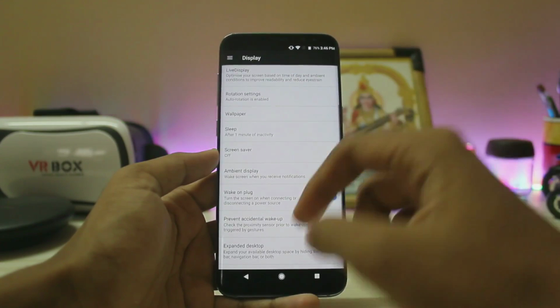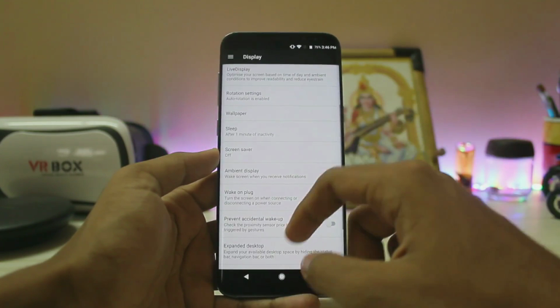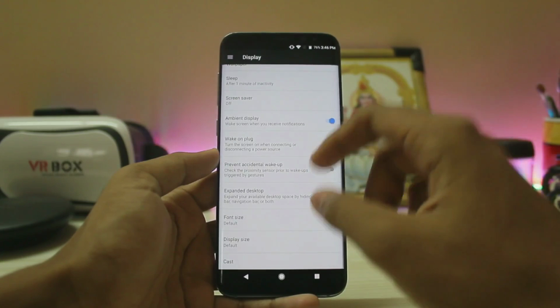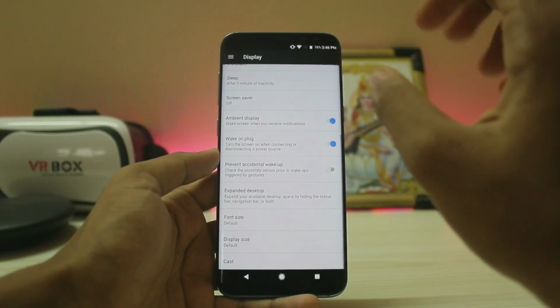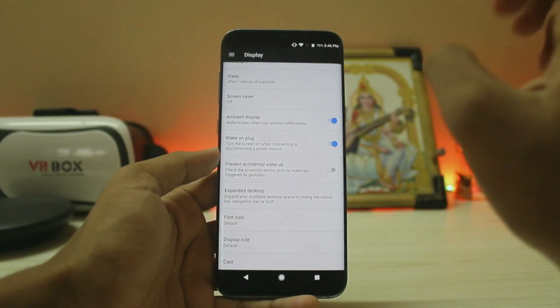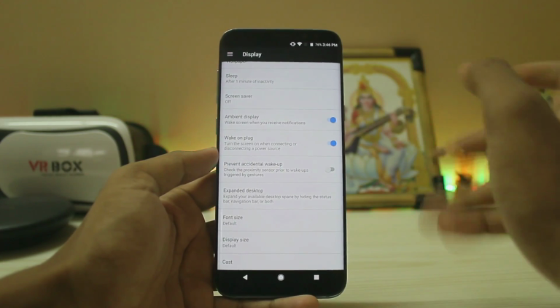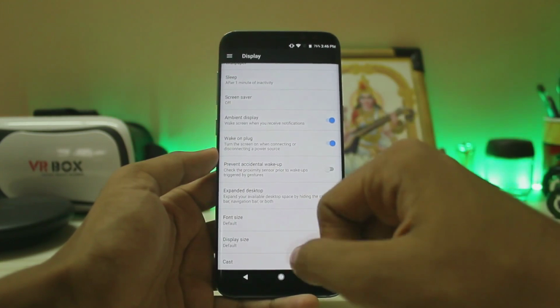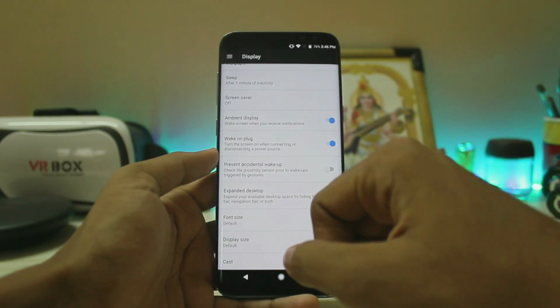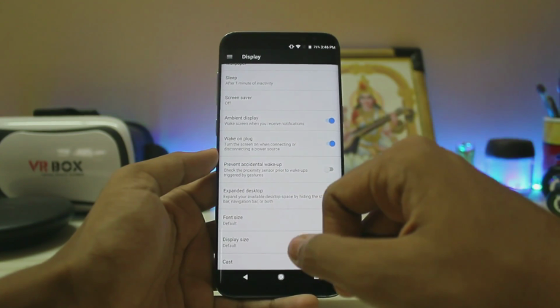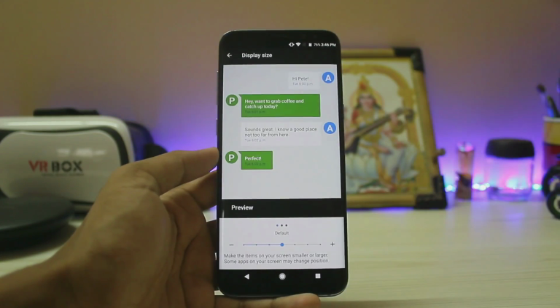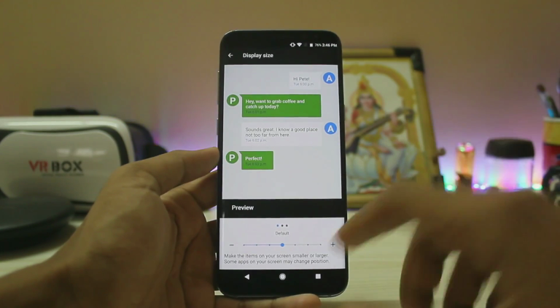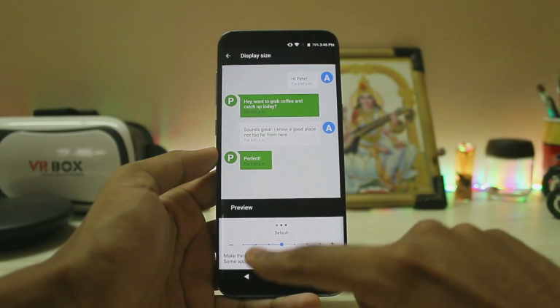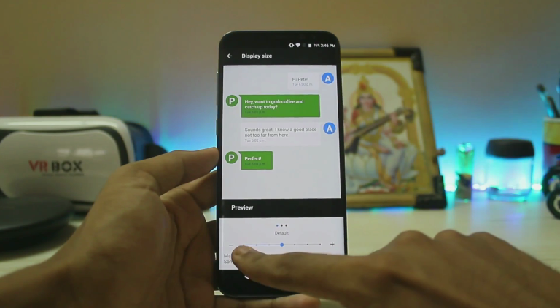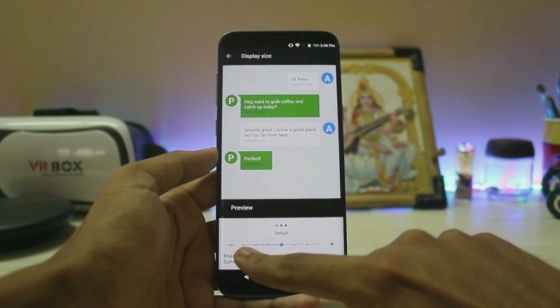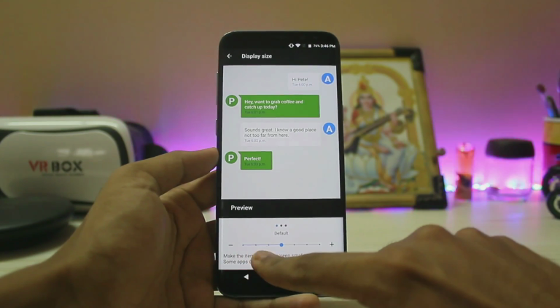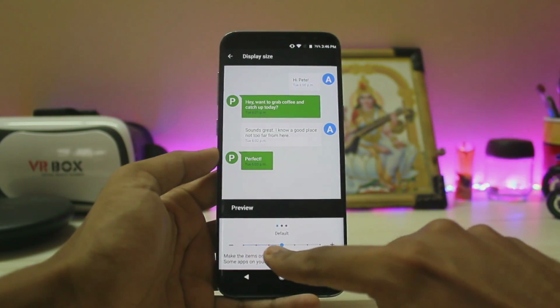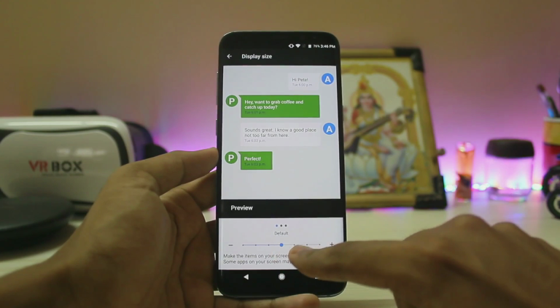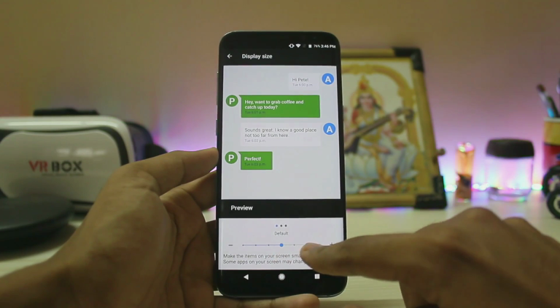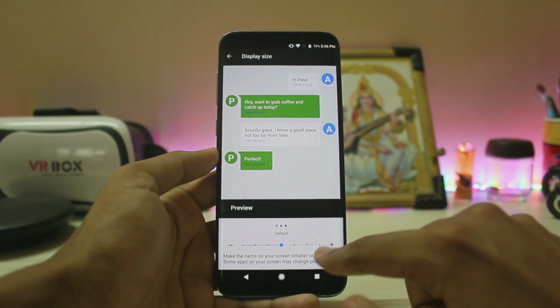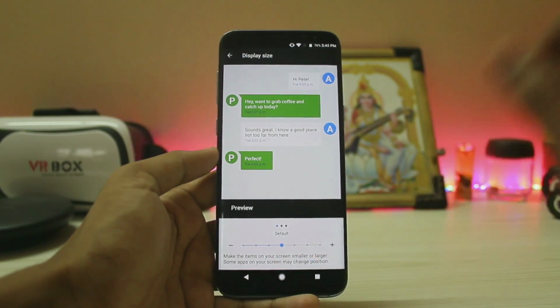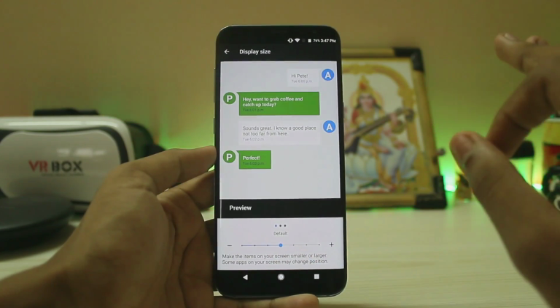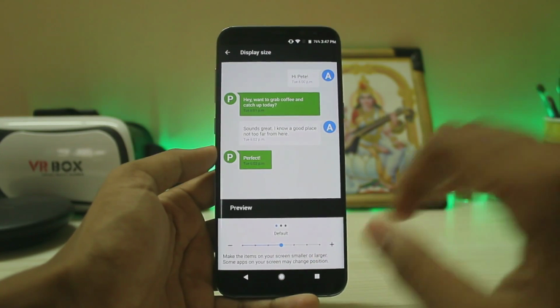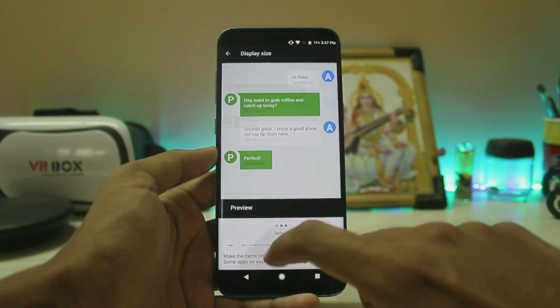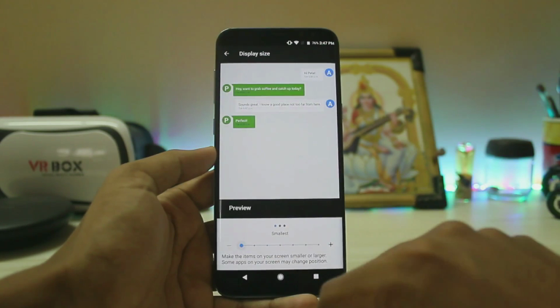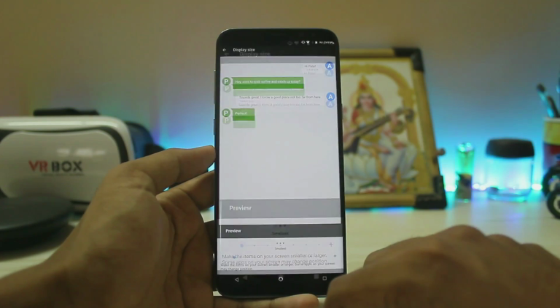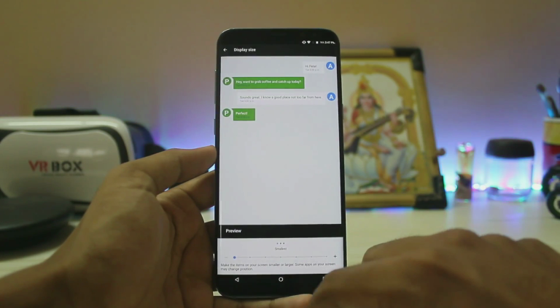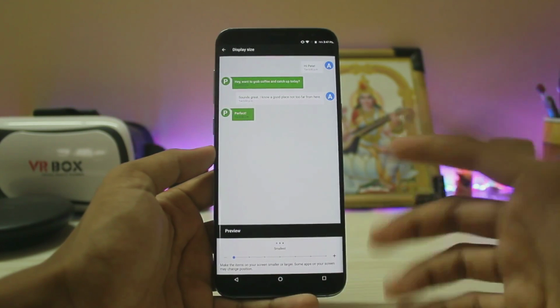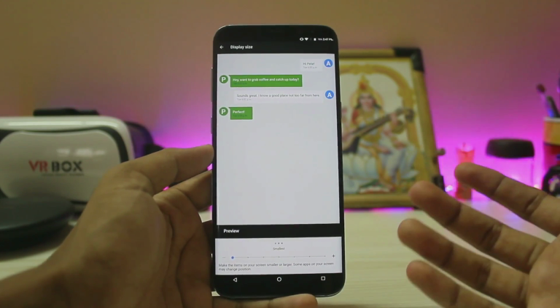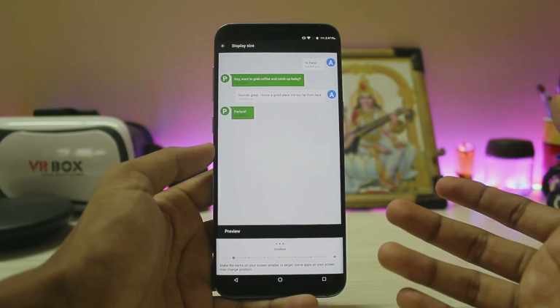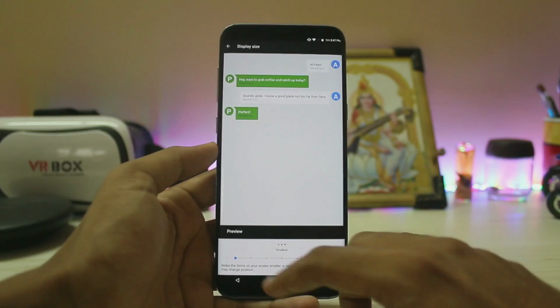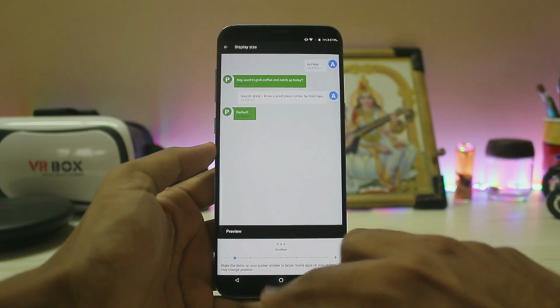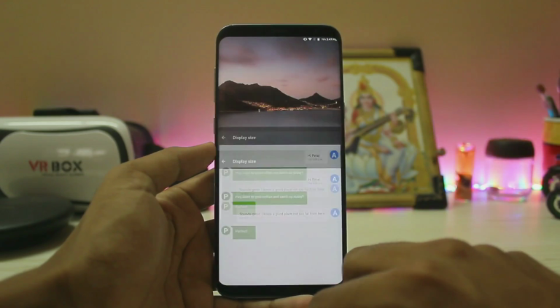There's also ambient display, which gives a feel like an always-on display. Display size literally goes from step one through seven — let's set it to the smallest one and it literally becomes a tablet.